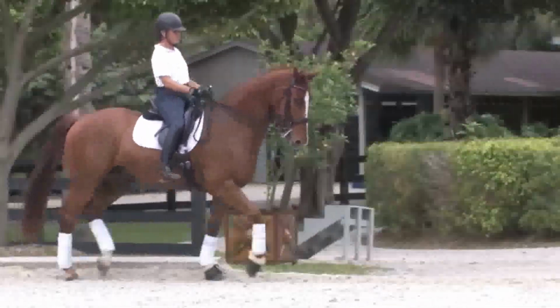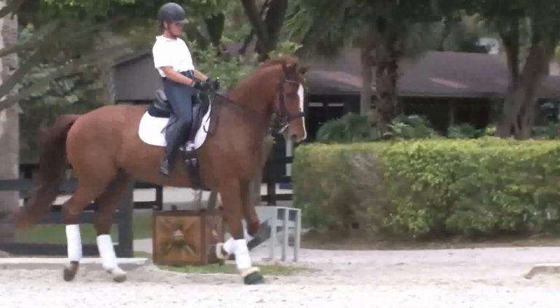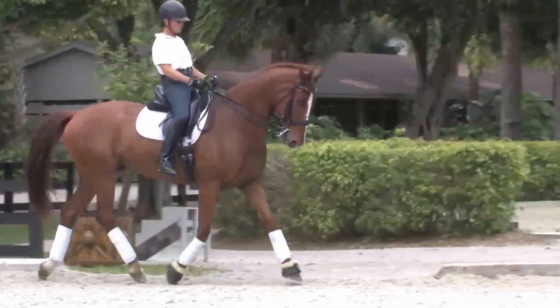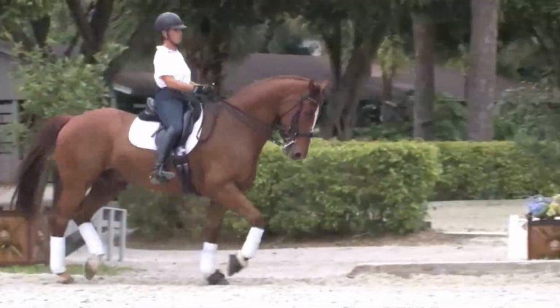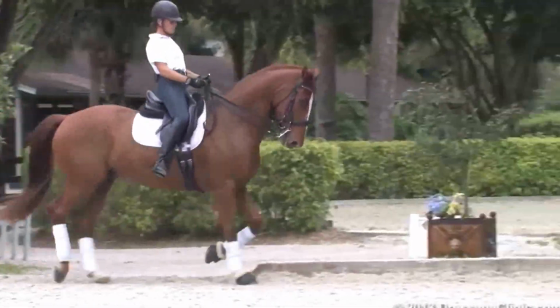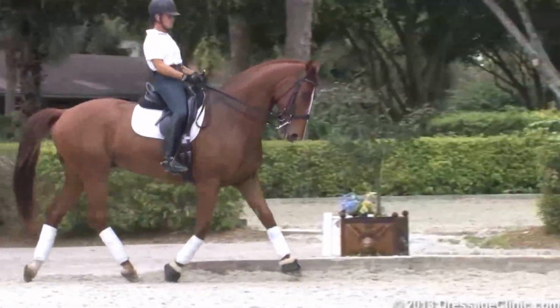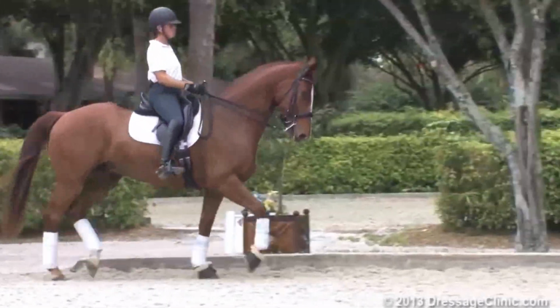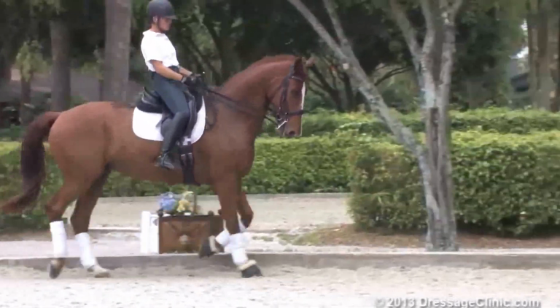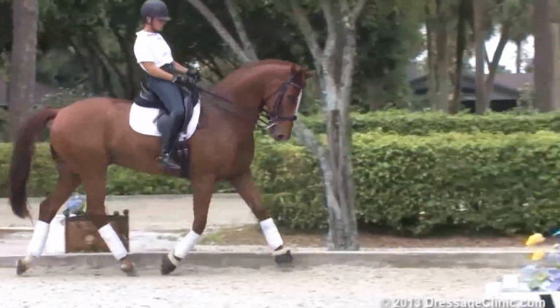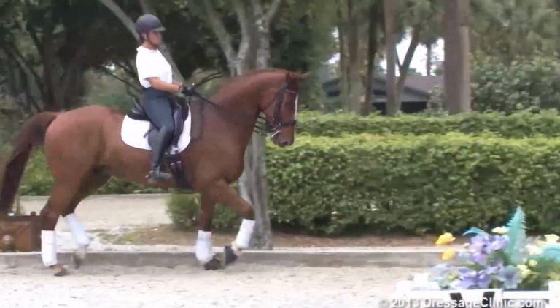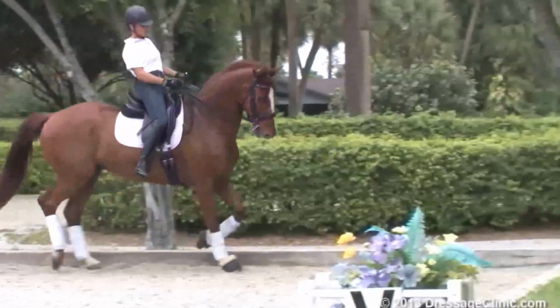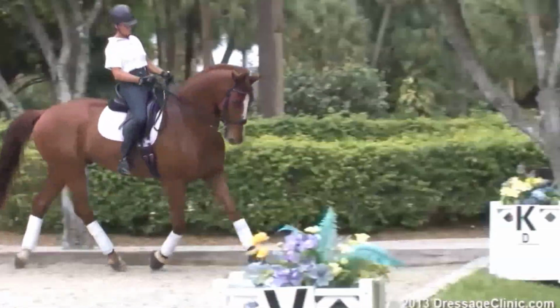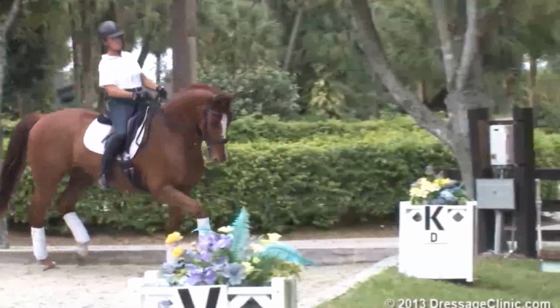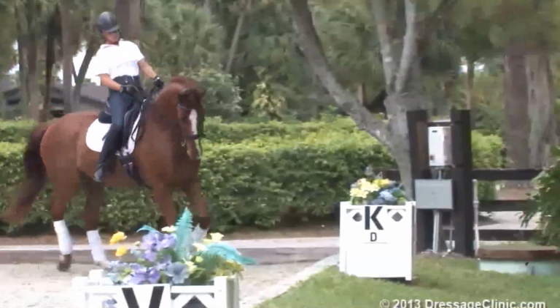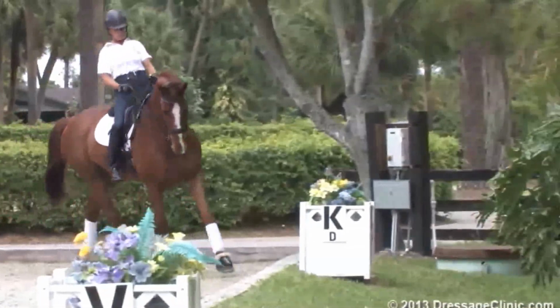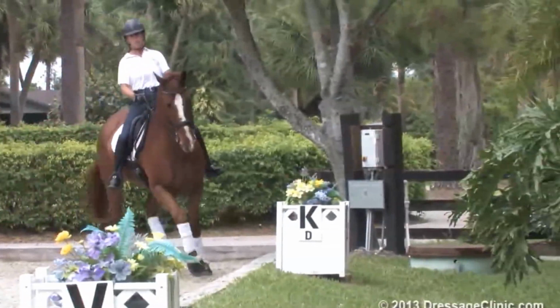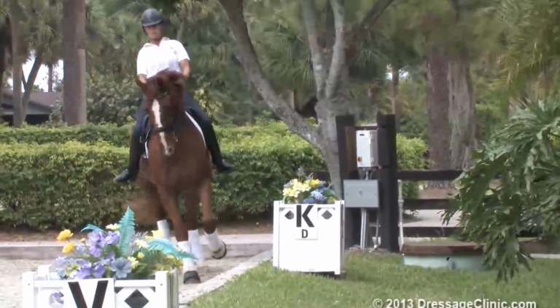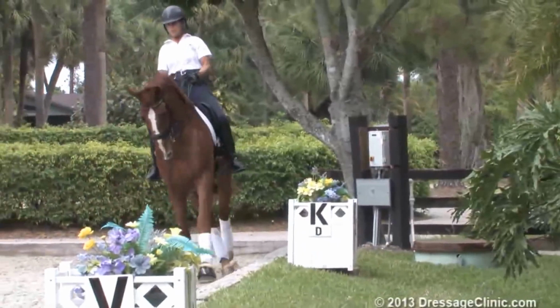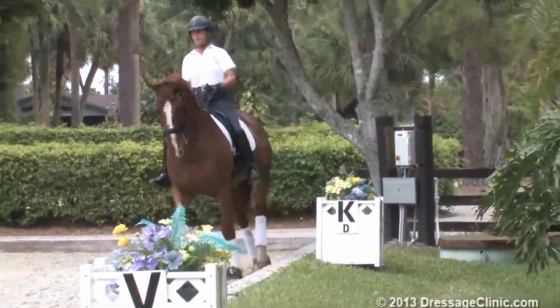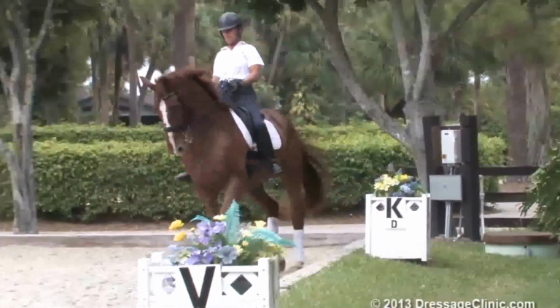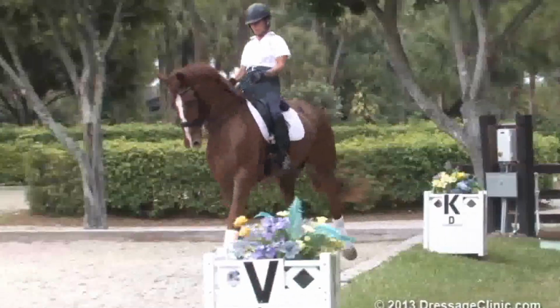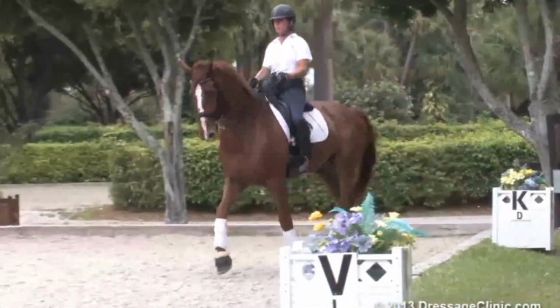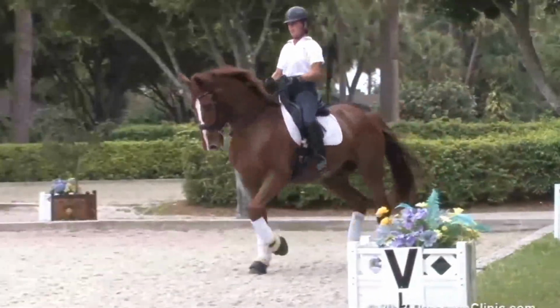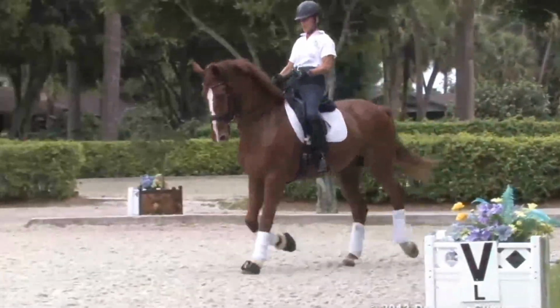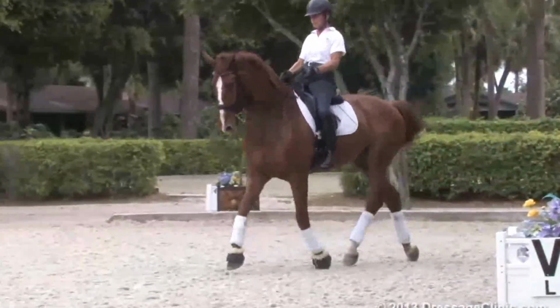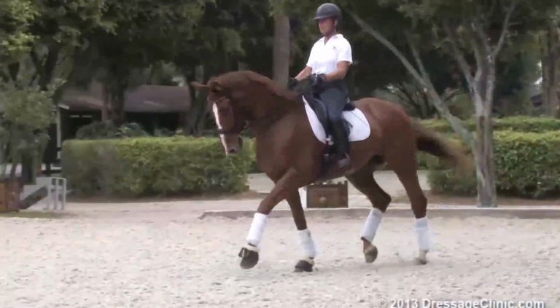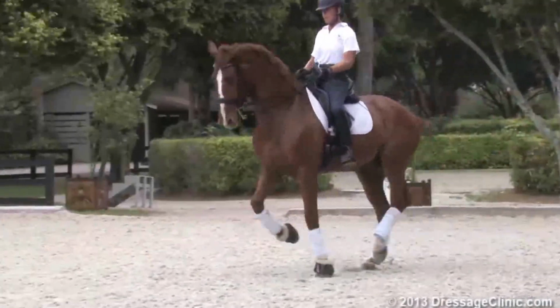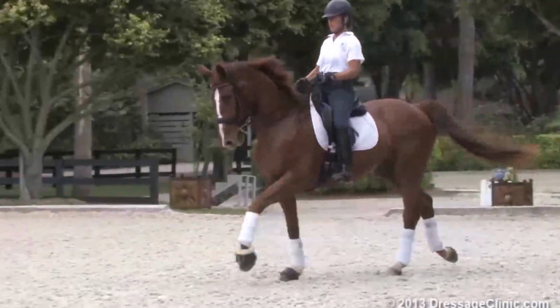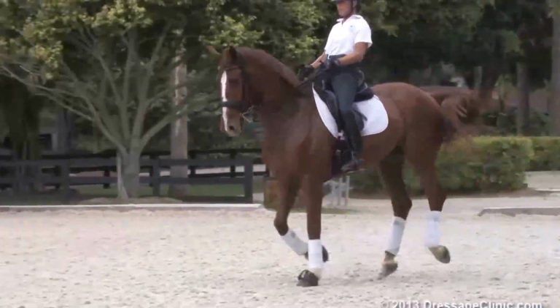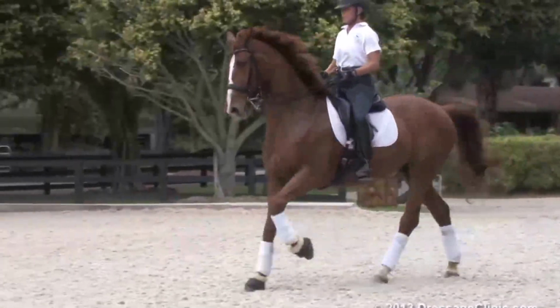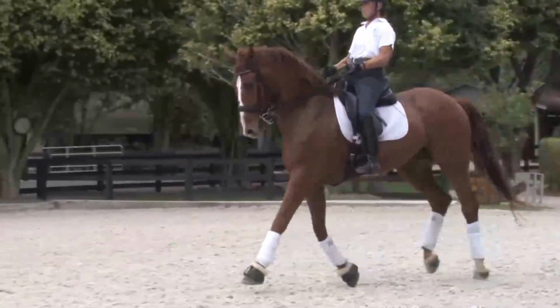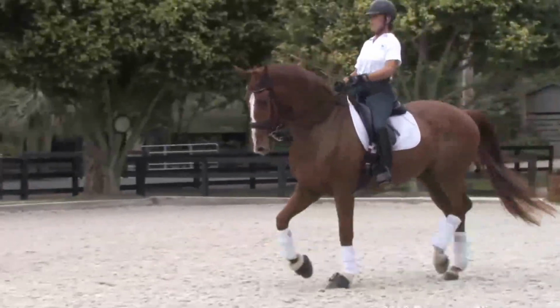You're going to have to work on those a little bit — they were better a couple weeks ago. He collects his canter too much. Ride him forward into your outside rein for the trot. Come on the diagonal — medium a few strides and then collect.